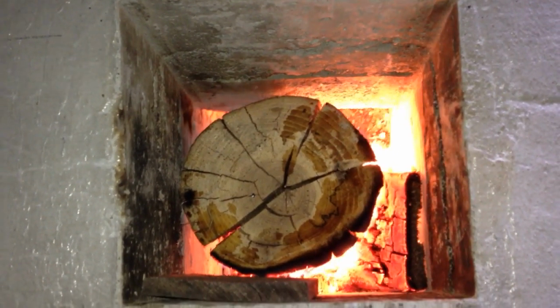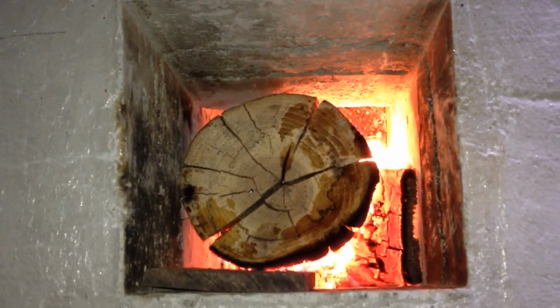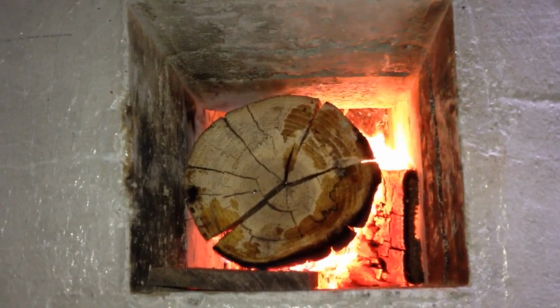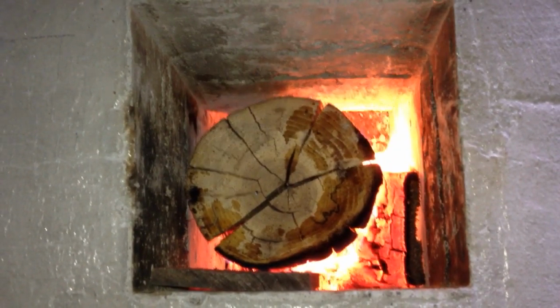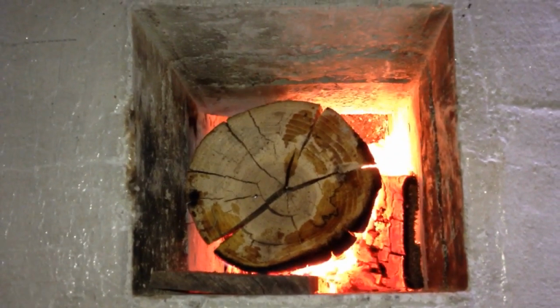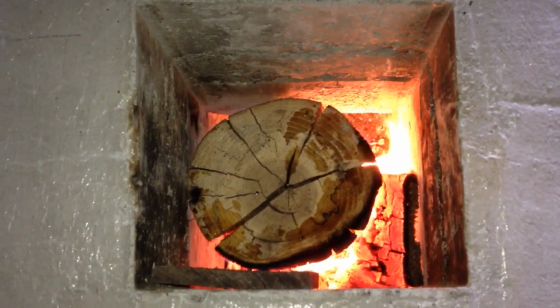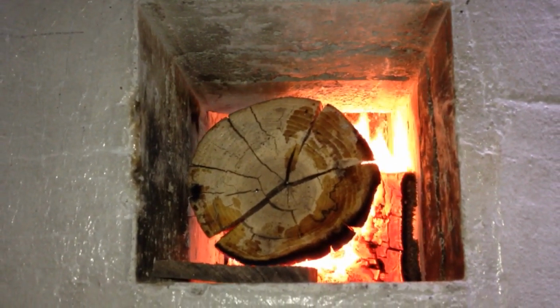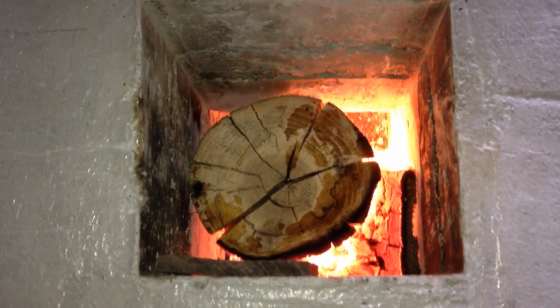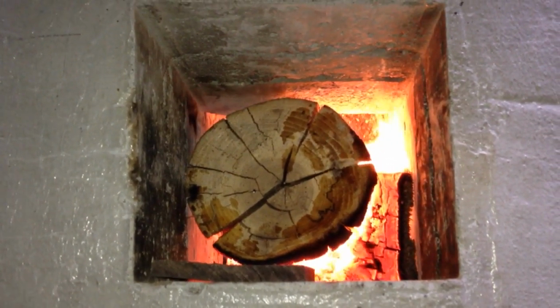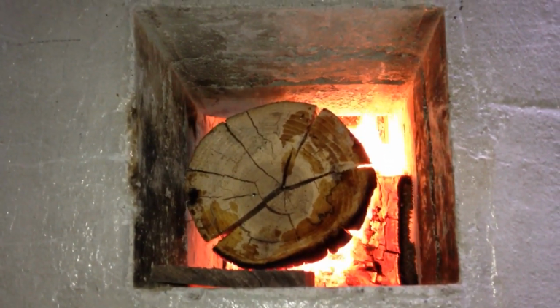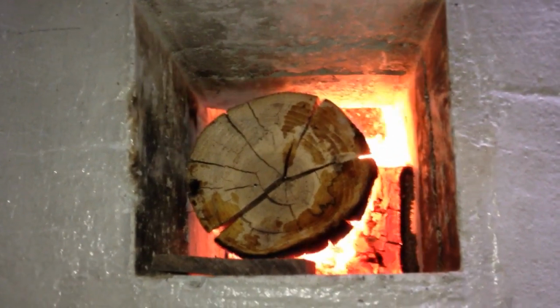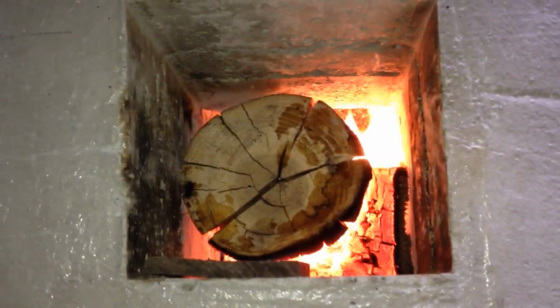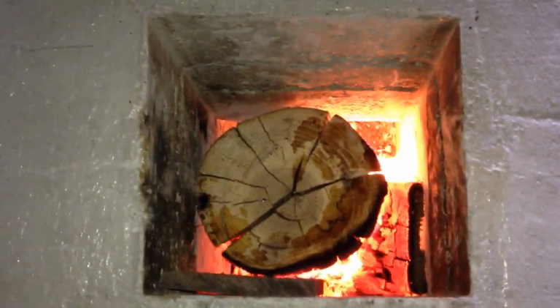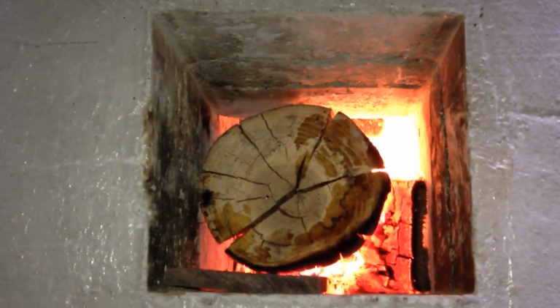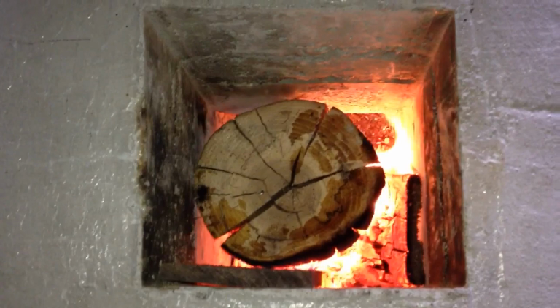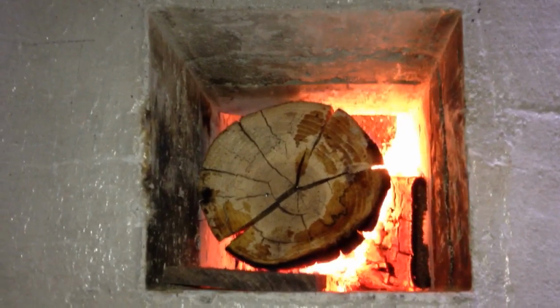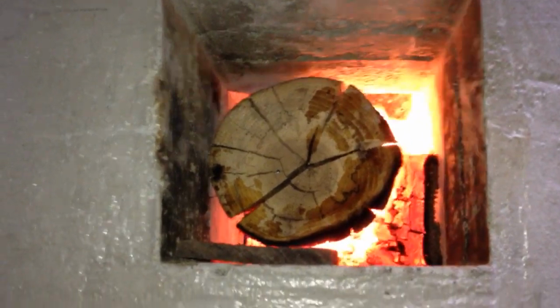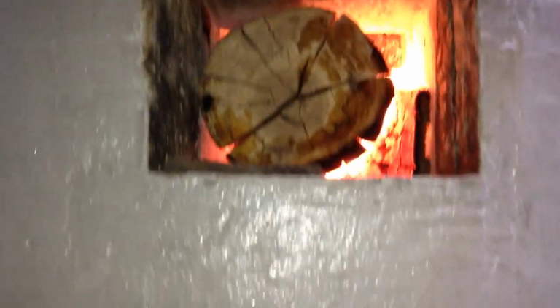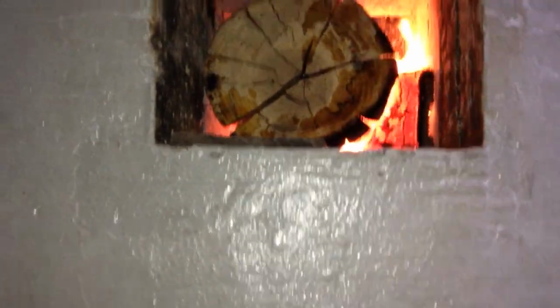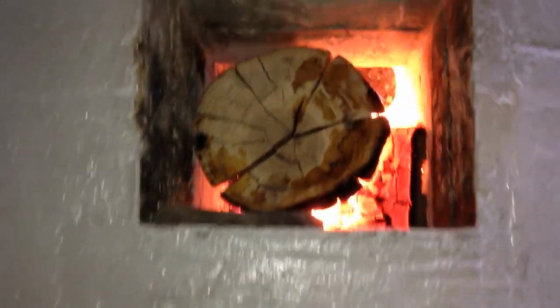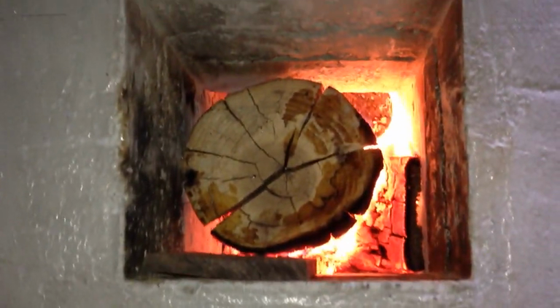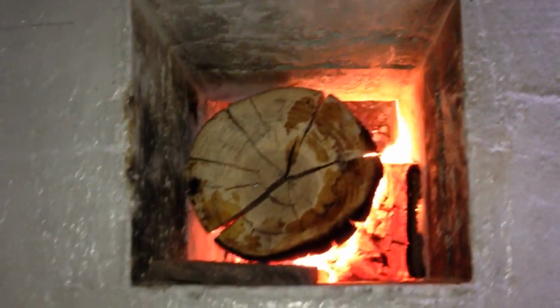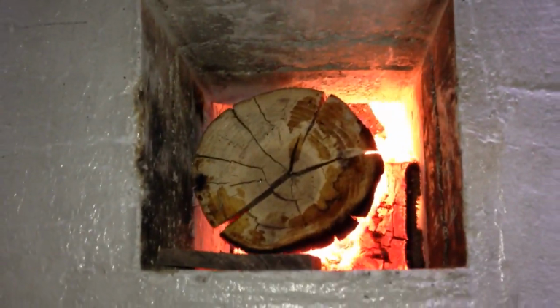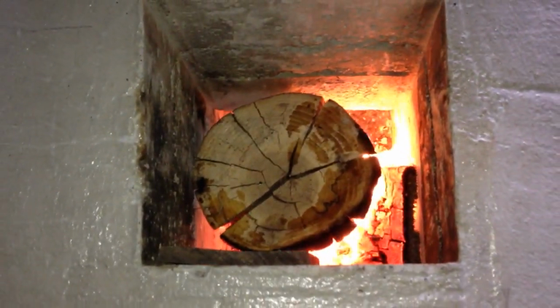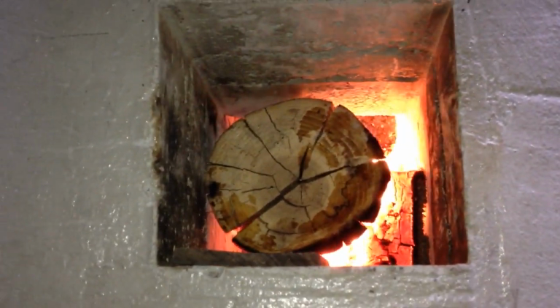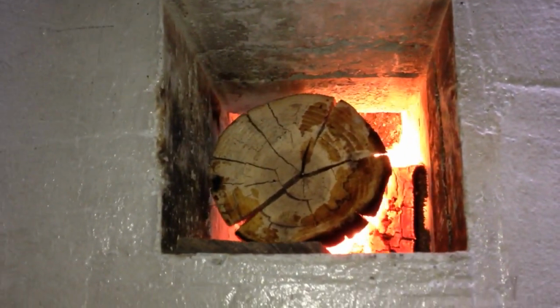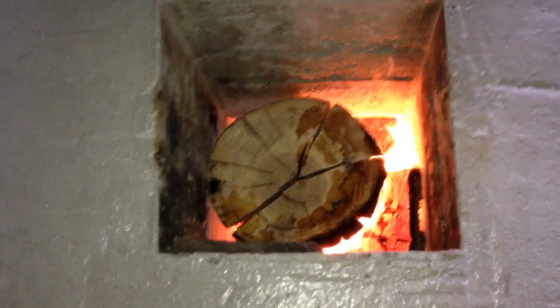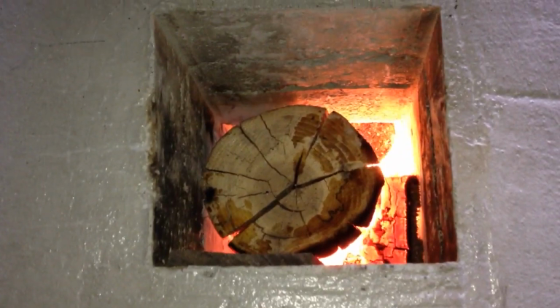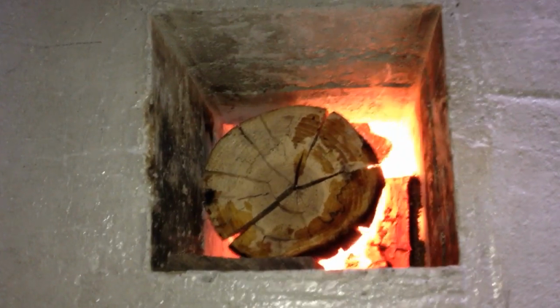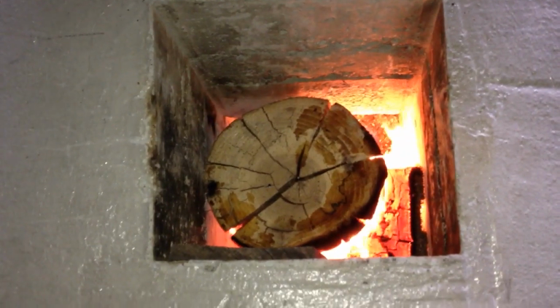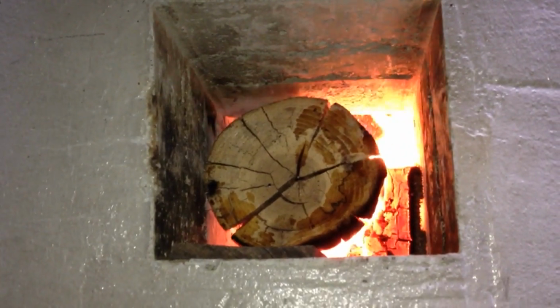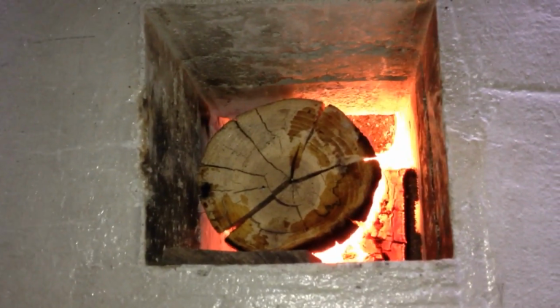My camera light just came on so I must think it's dark enough. It must have some sort of auto sensor because it didn't come on earlier. Anyway, I started this fire at quarter after one.